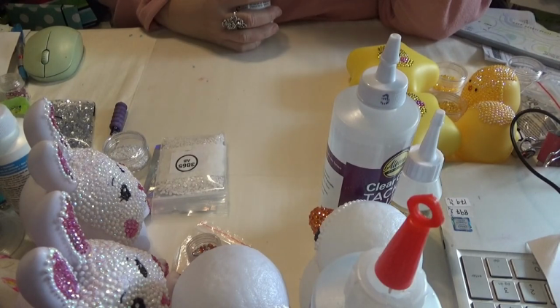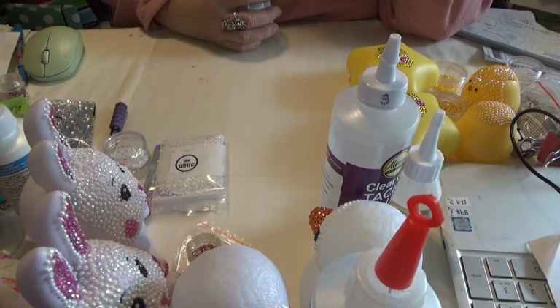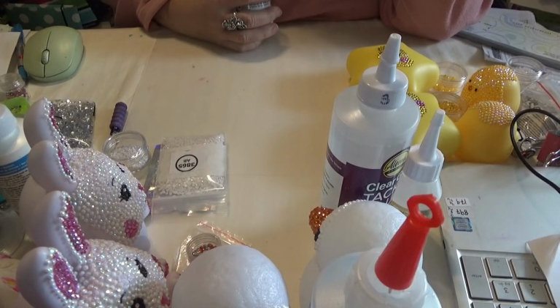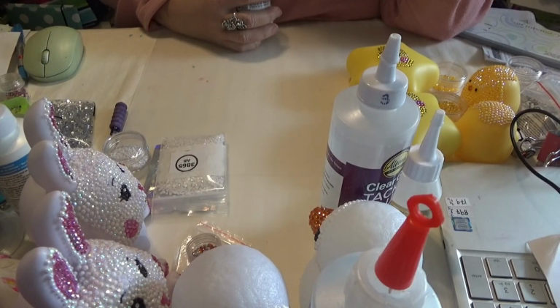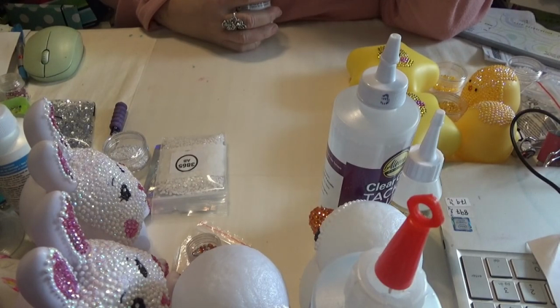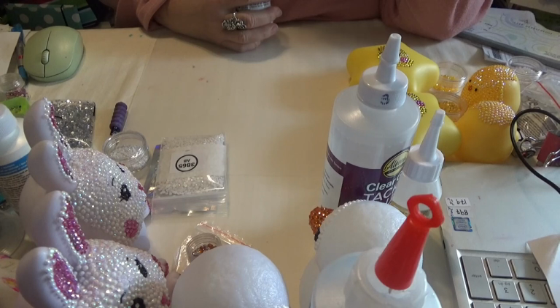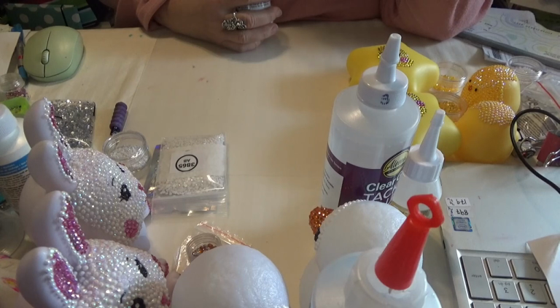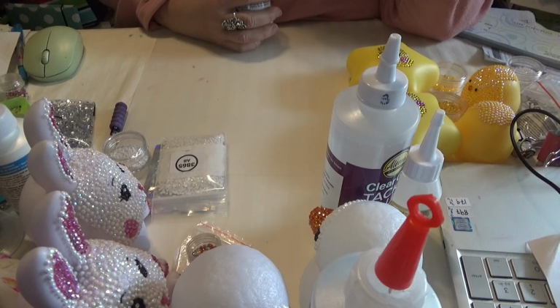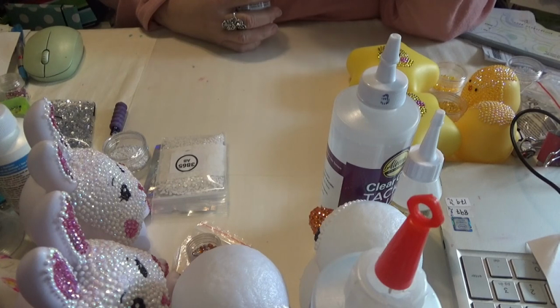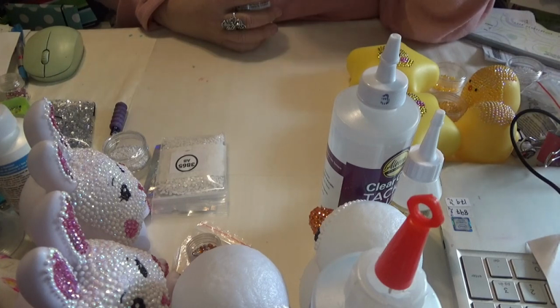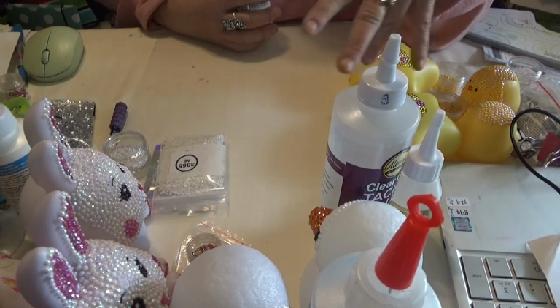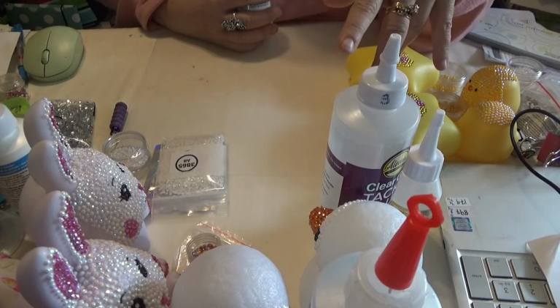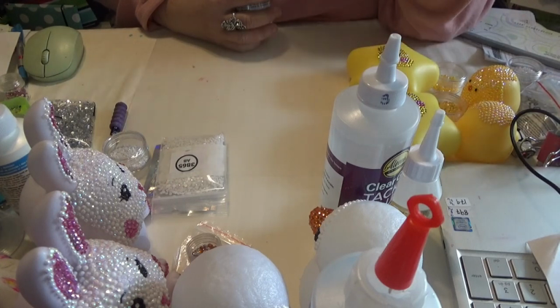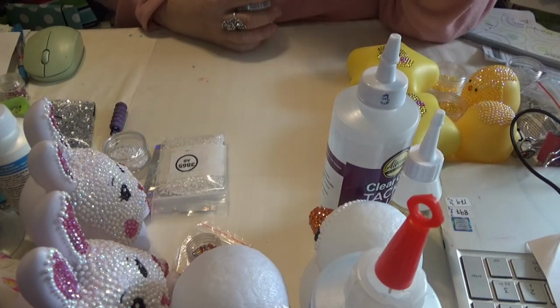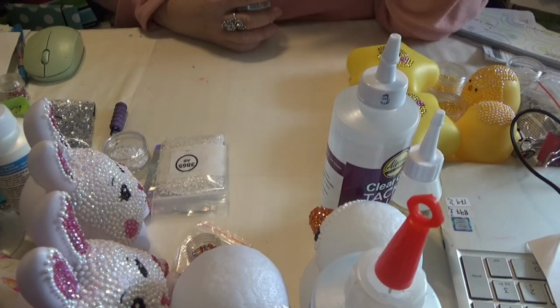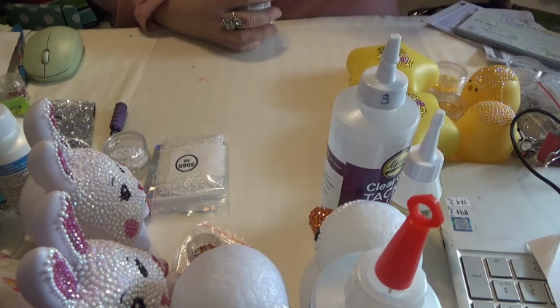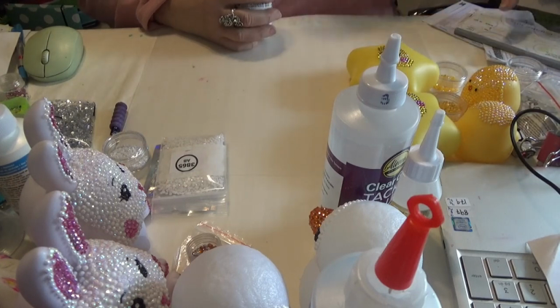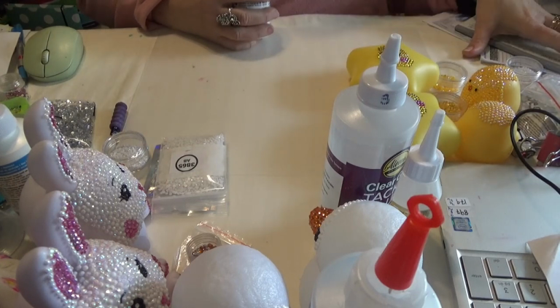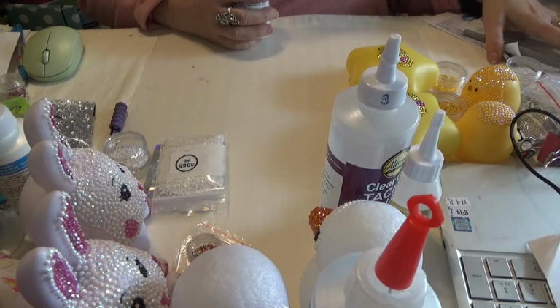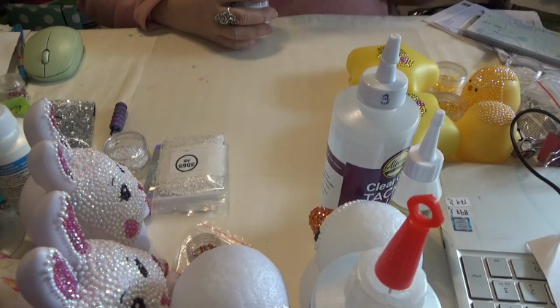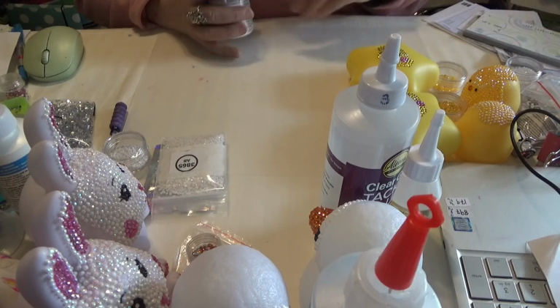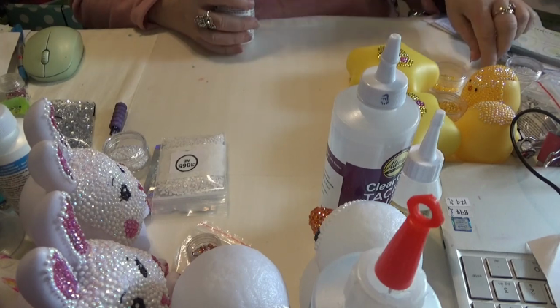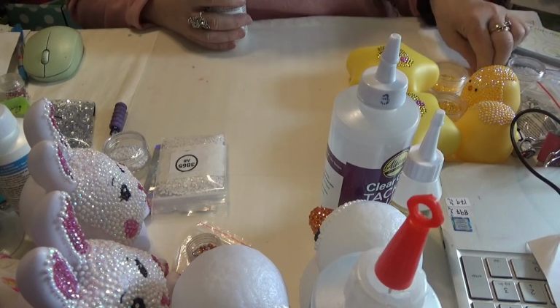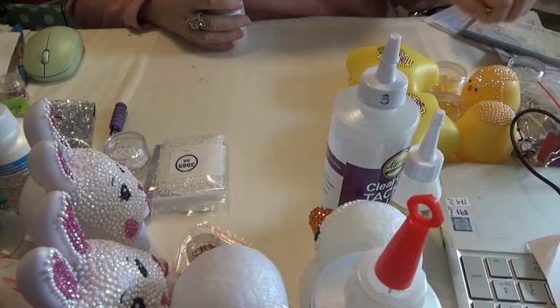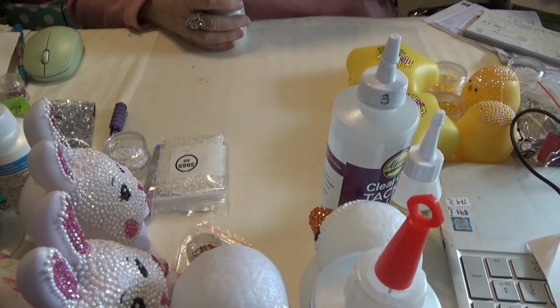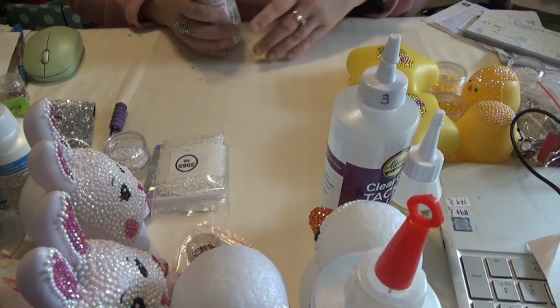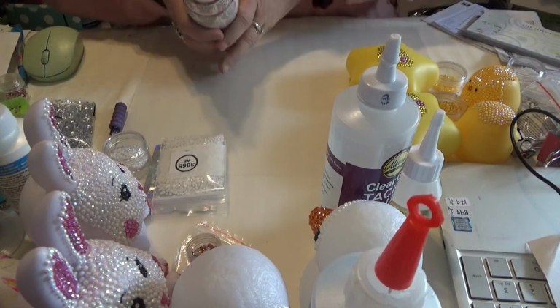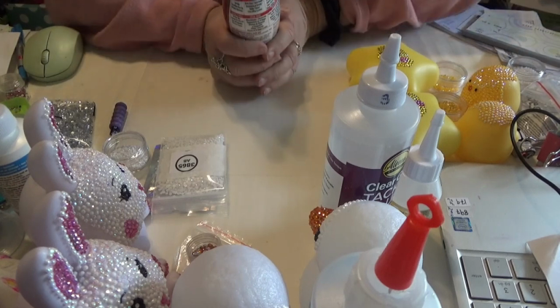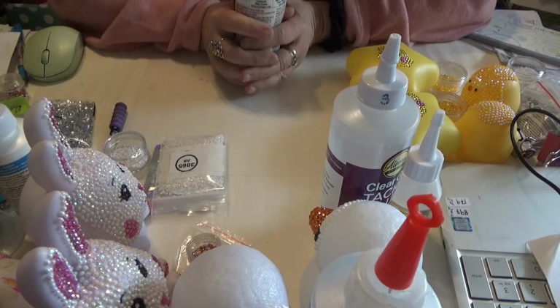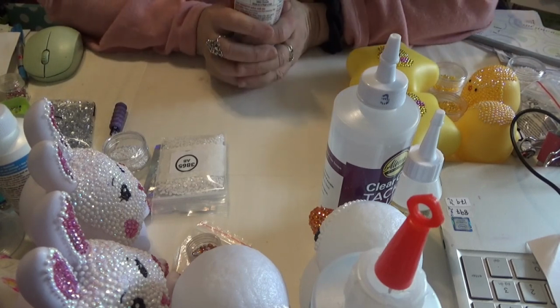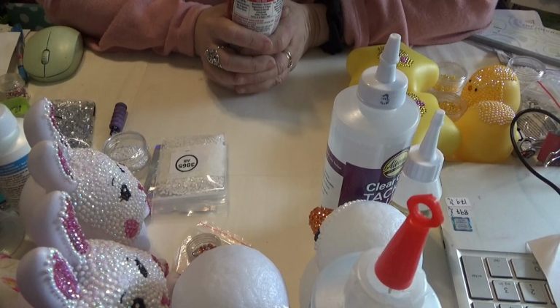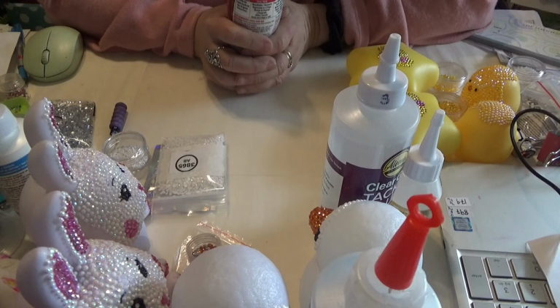Hi Divas. Just wanted to let you know on this continuing Easter project, this glue project, I wanted to show you that I've eliminated three glues so far for different reasons.